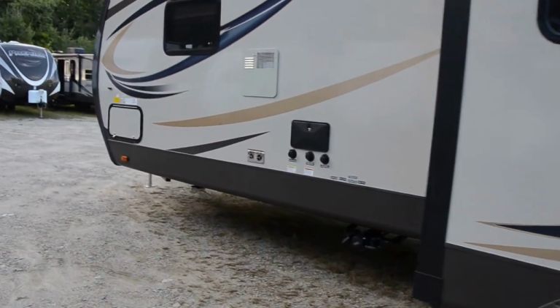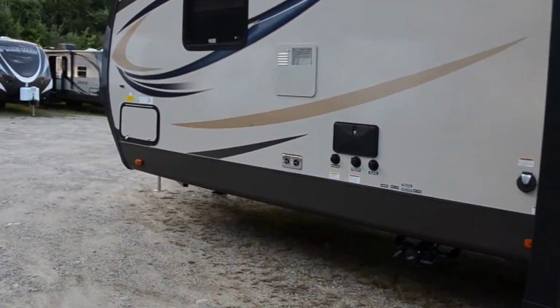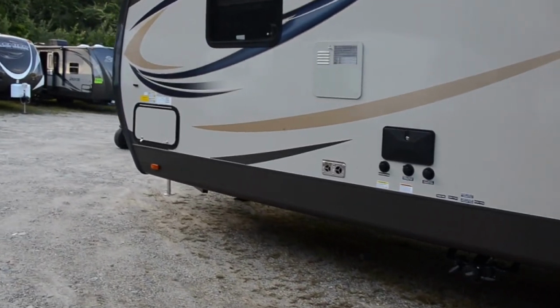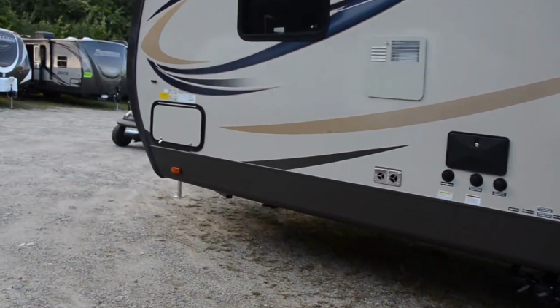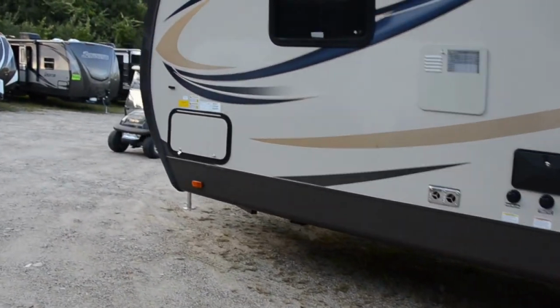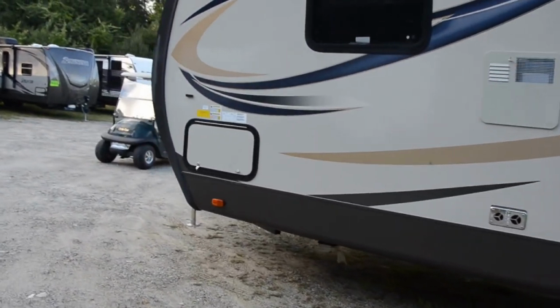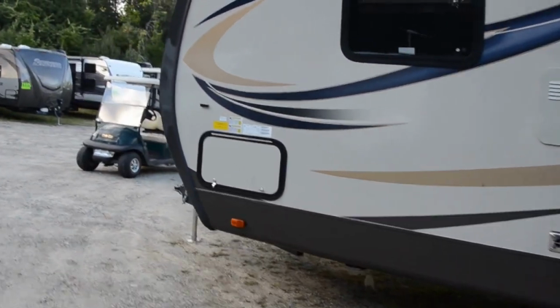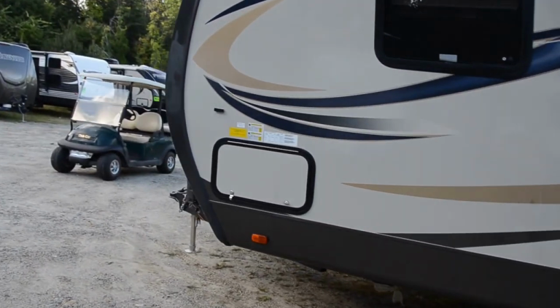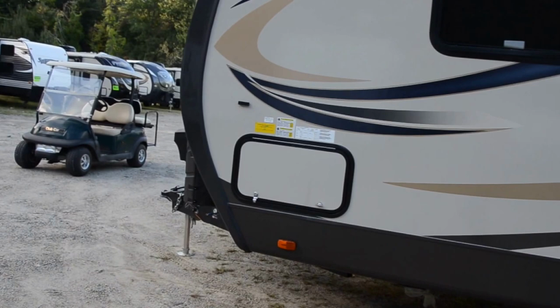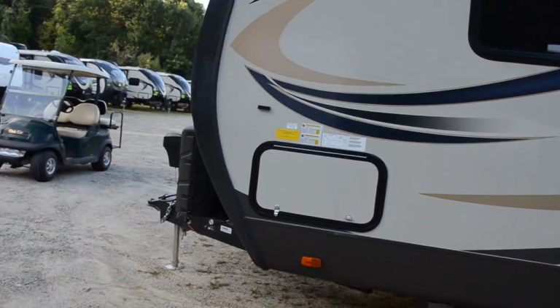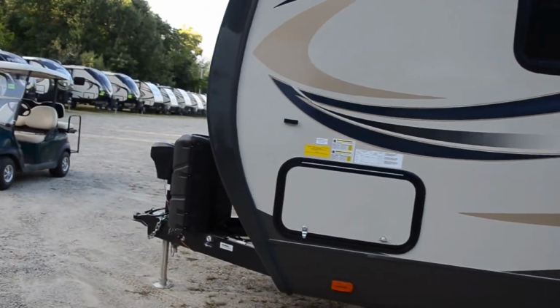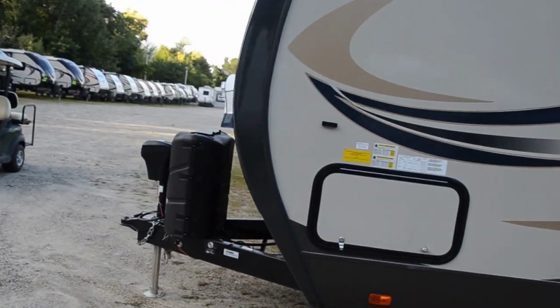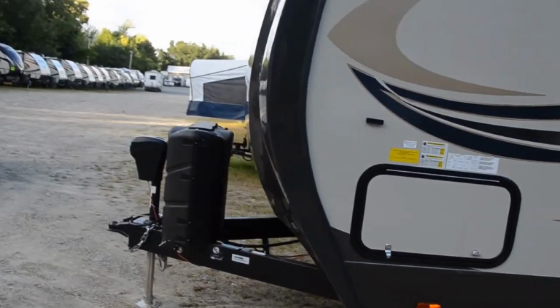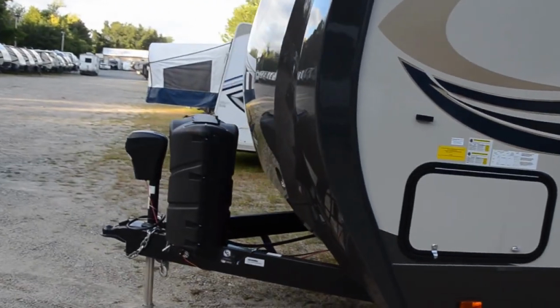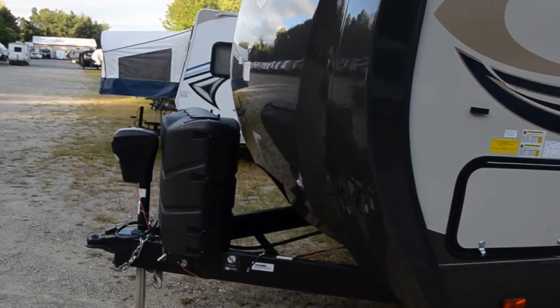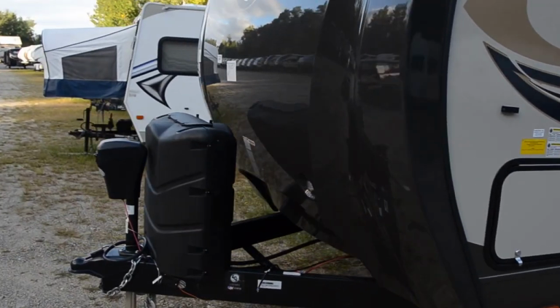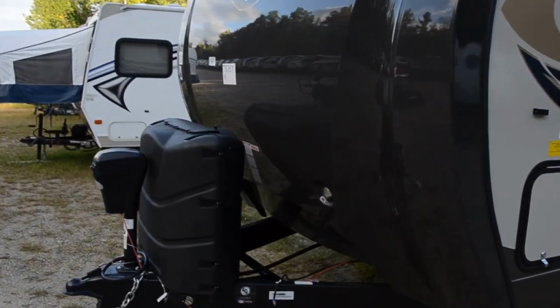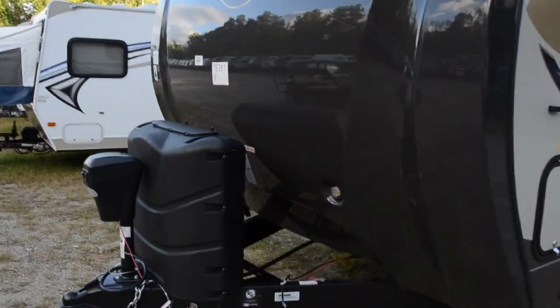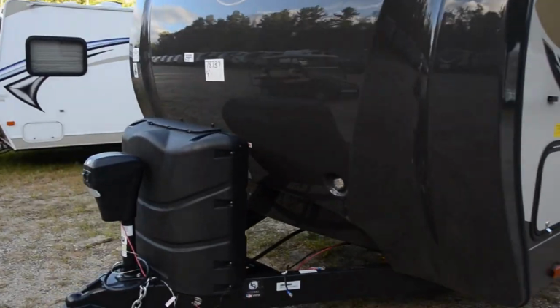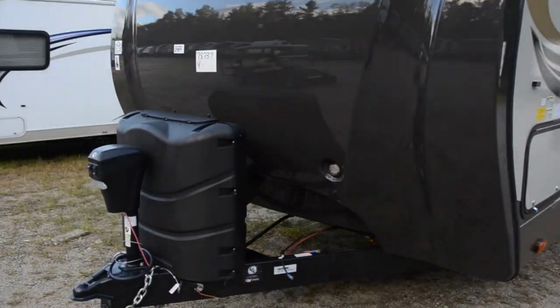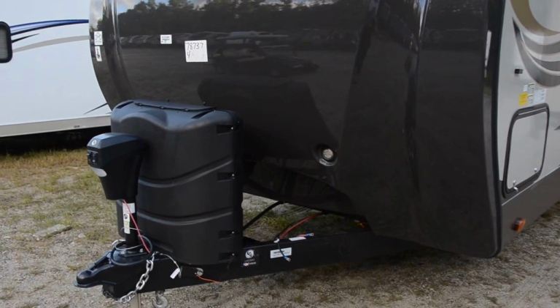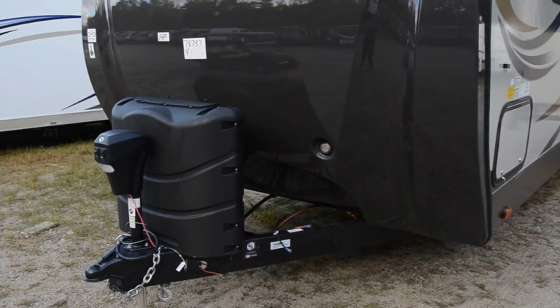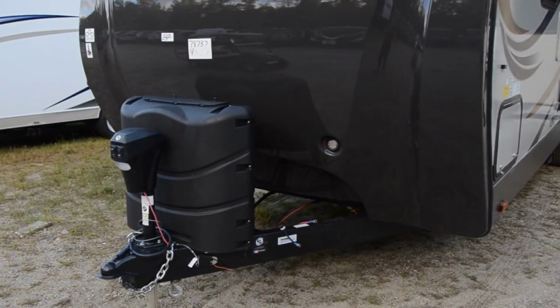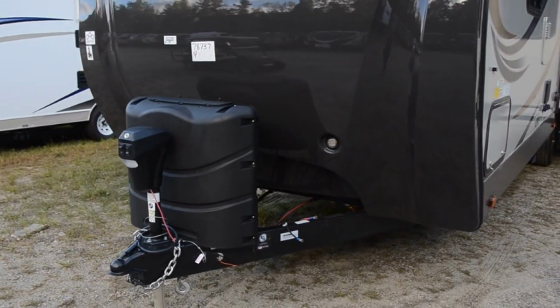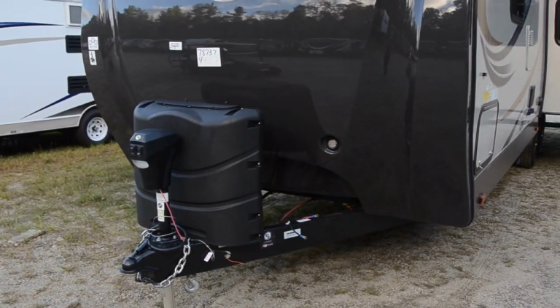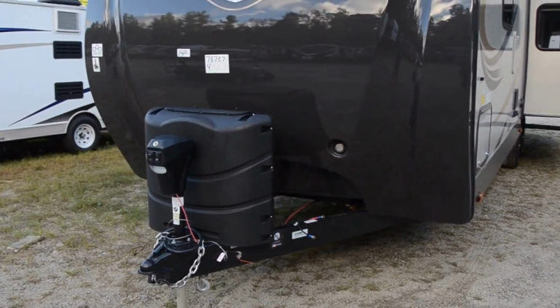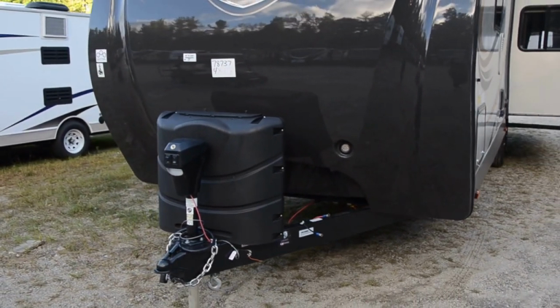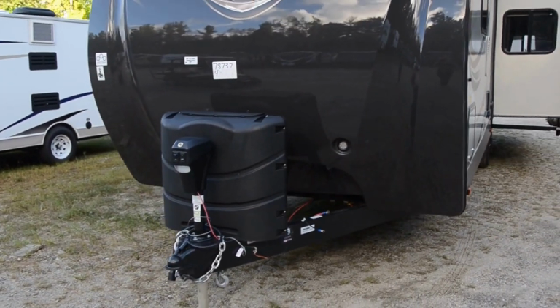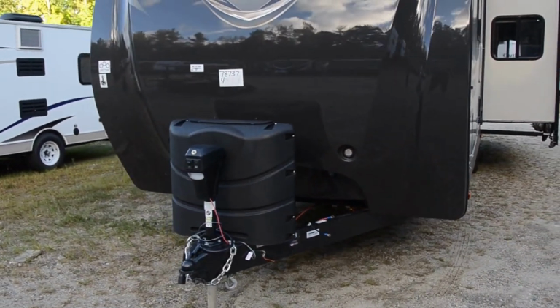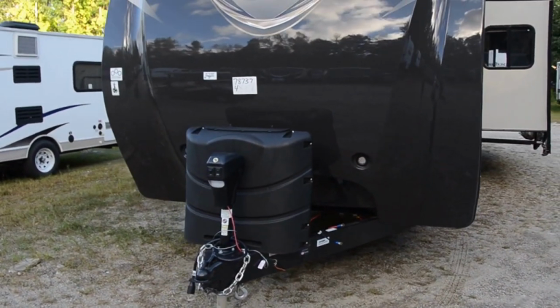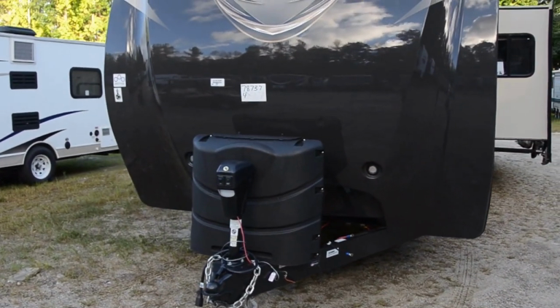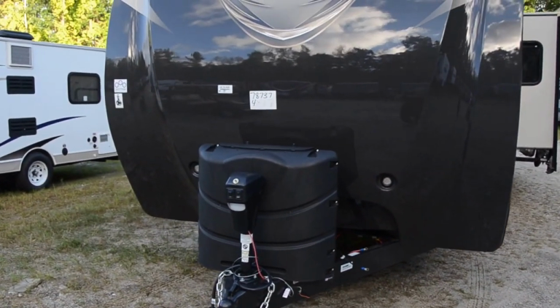Coming around to the front: power stabilizer jacks, power awning — and that should do it.